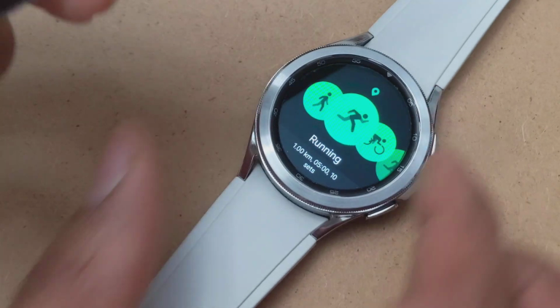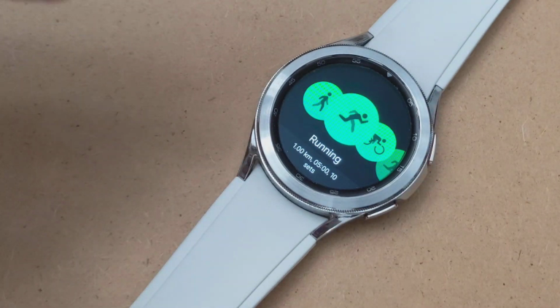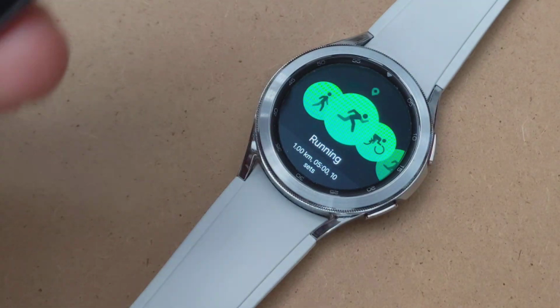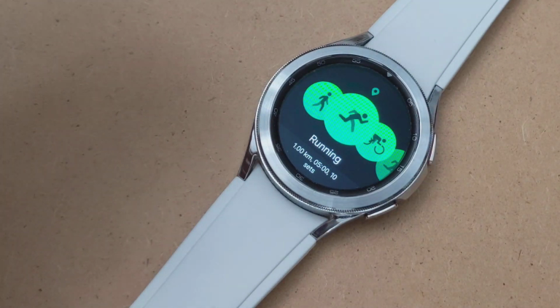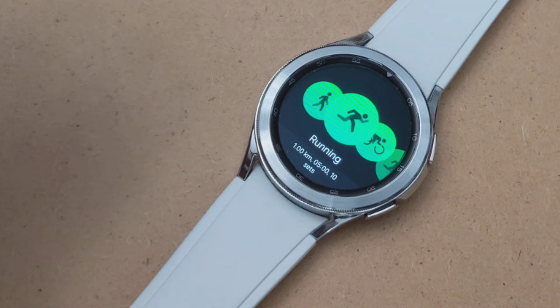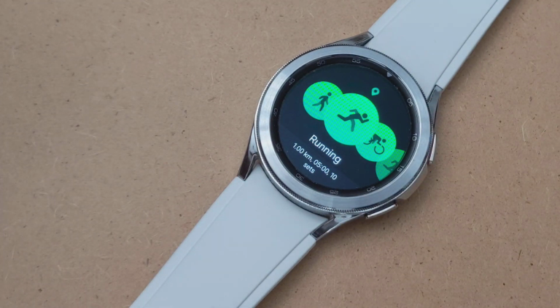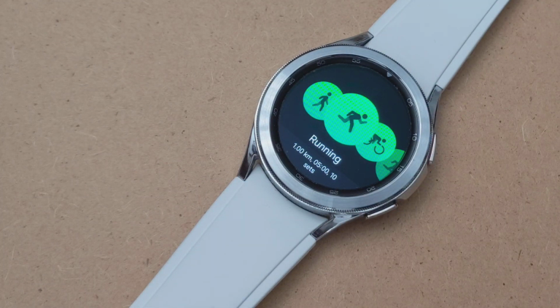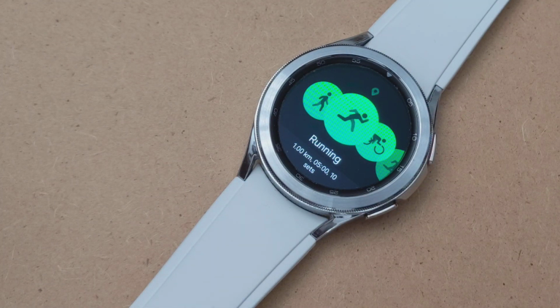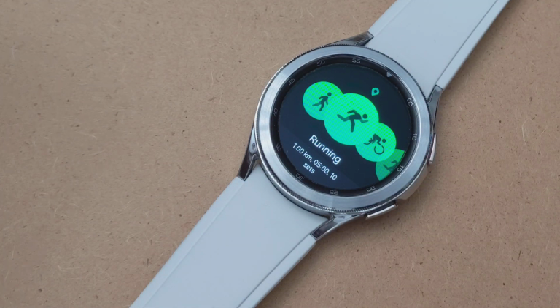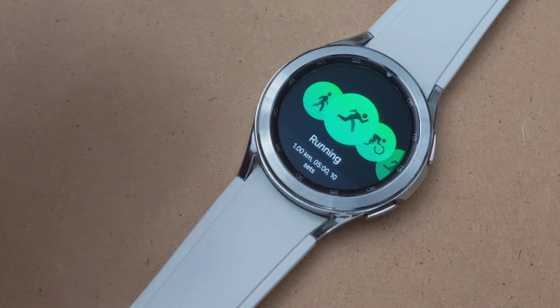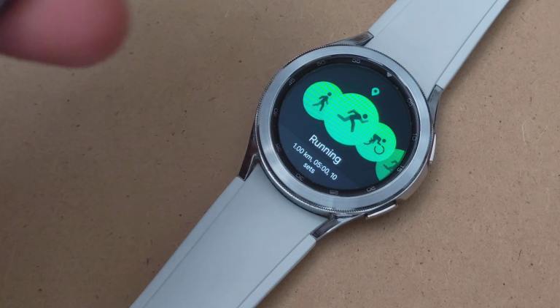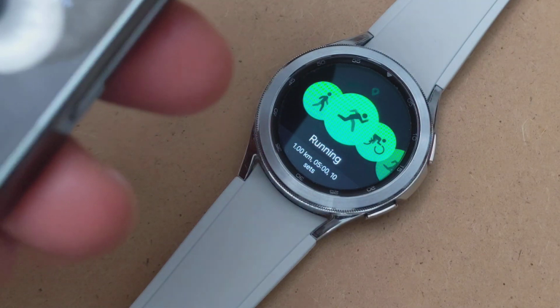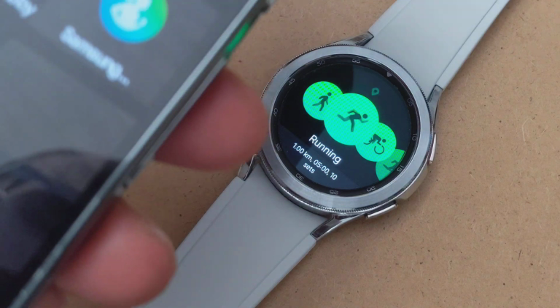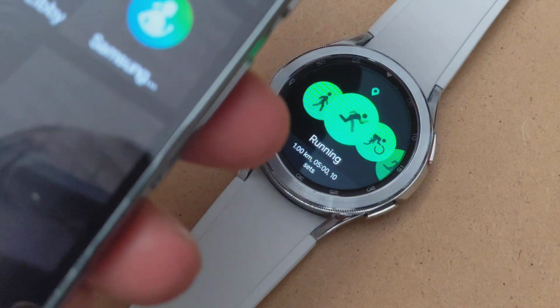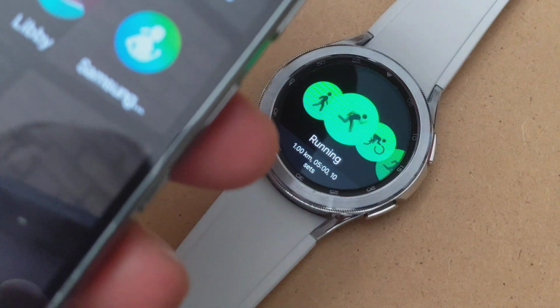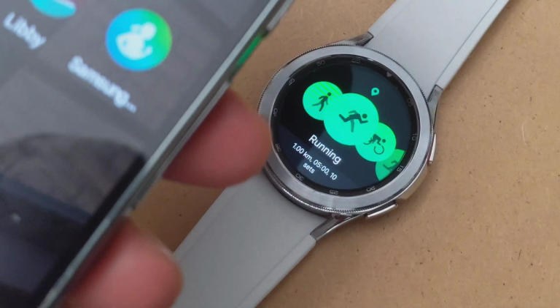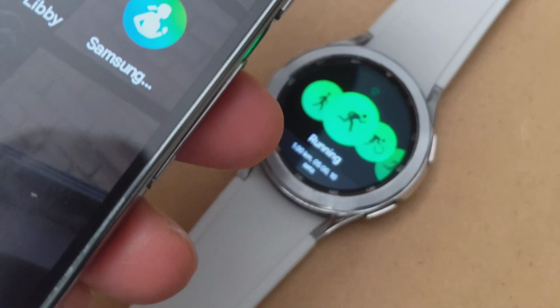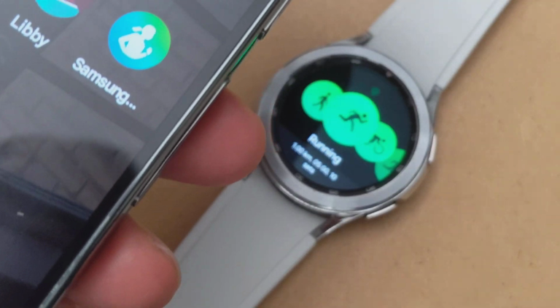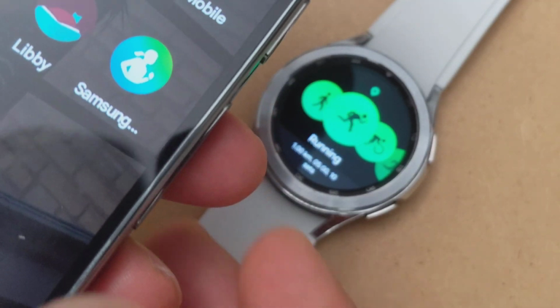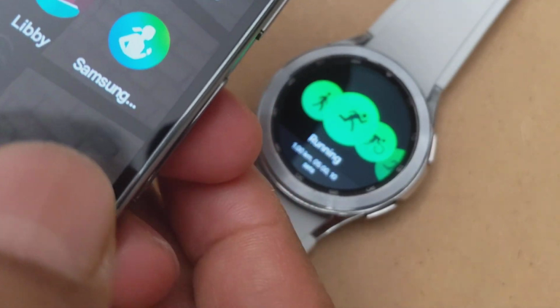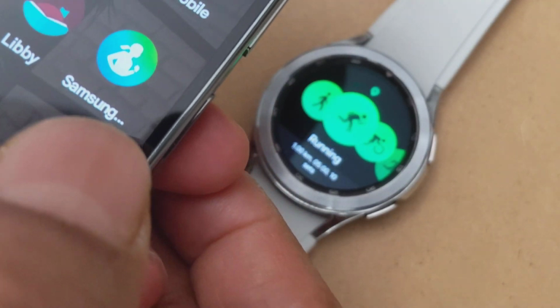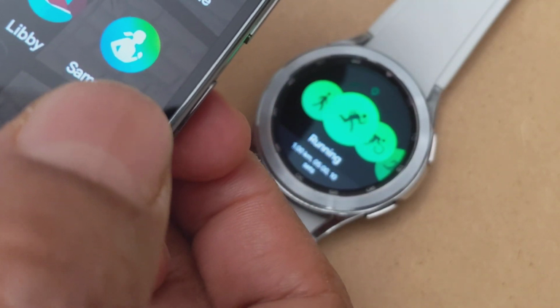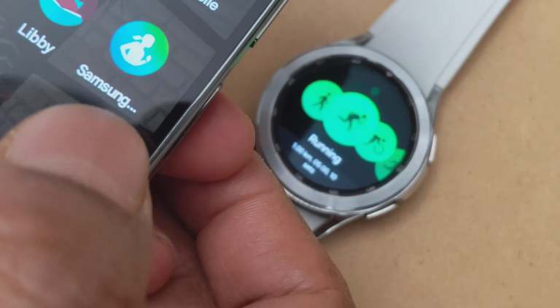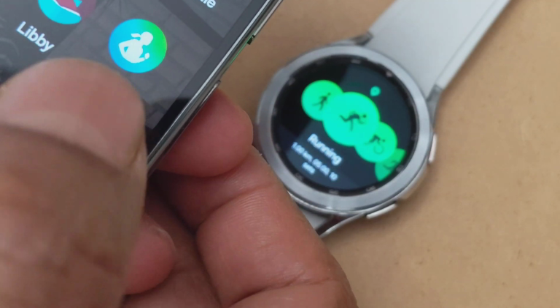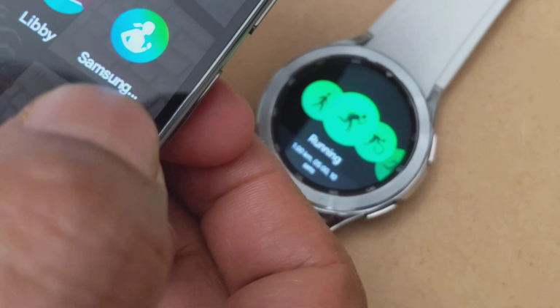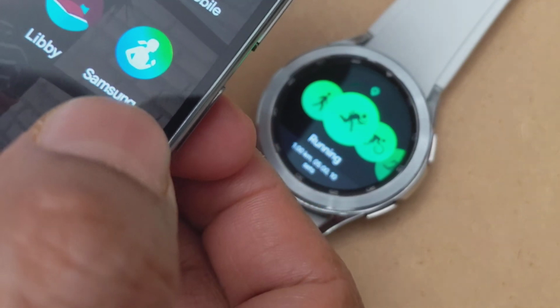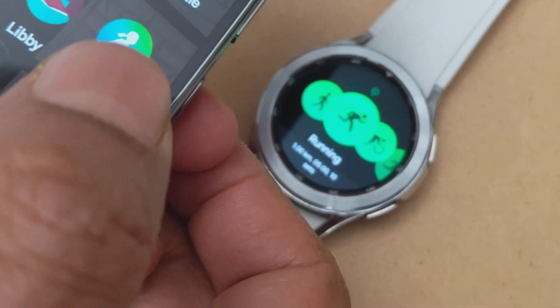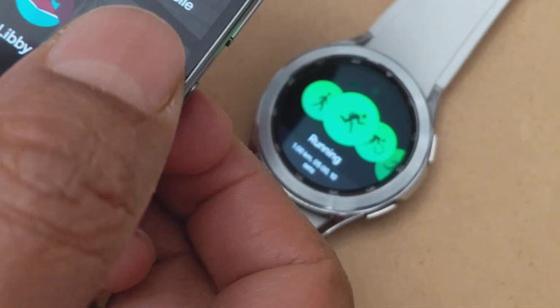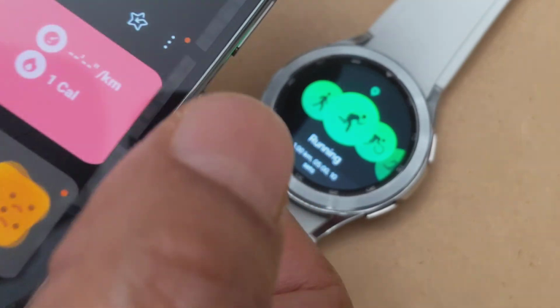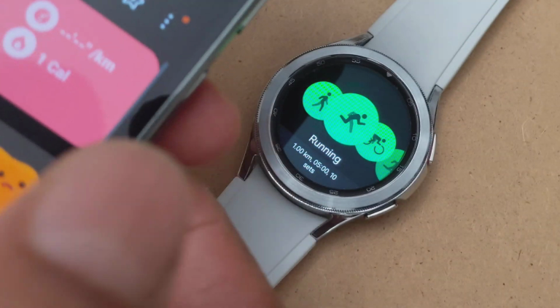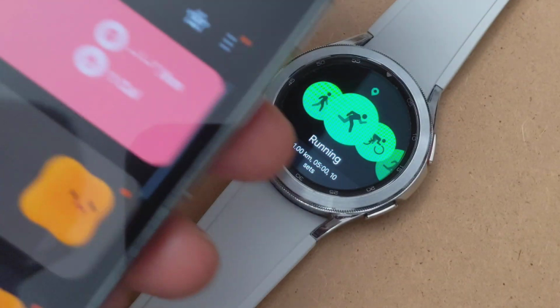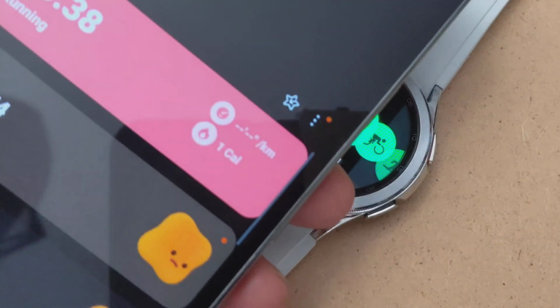So I'm going to open the Samsung Health app, which looks like that — that's the Samsung Health app. You need to install the health app if you don't have it. So you open it.